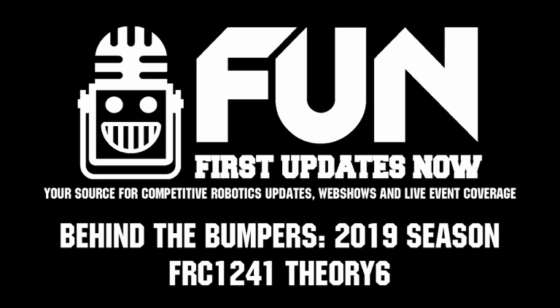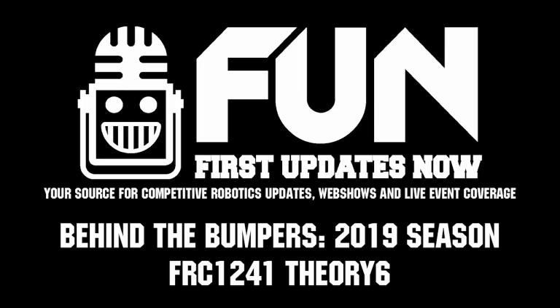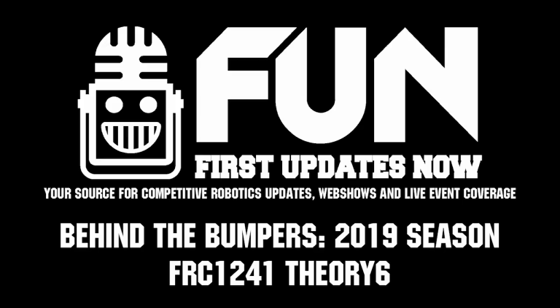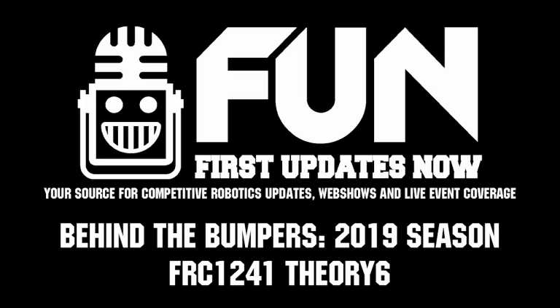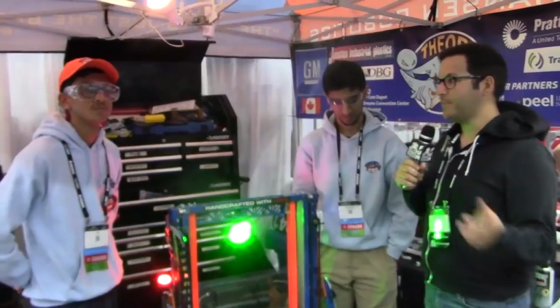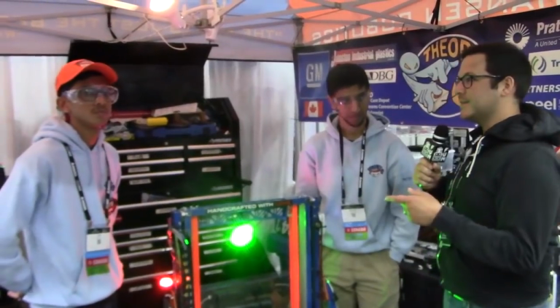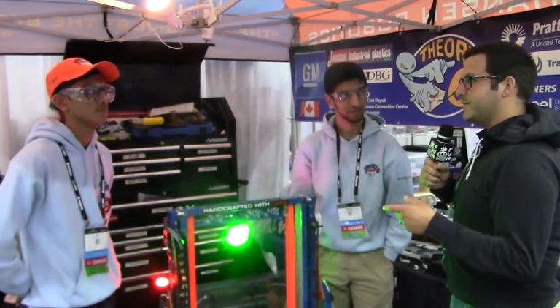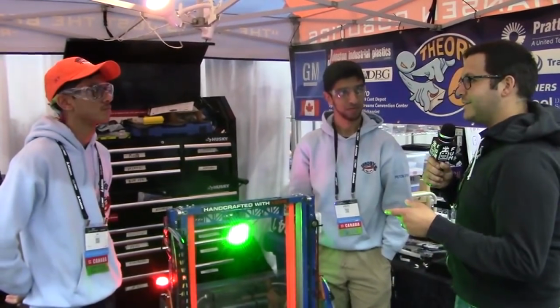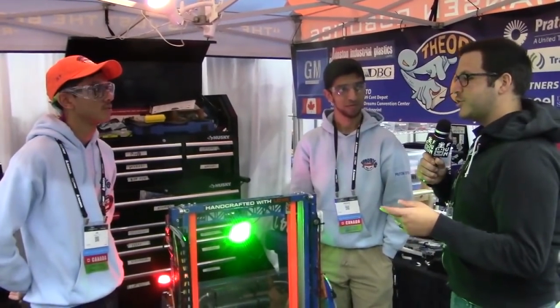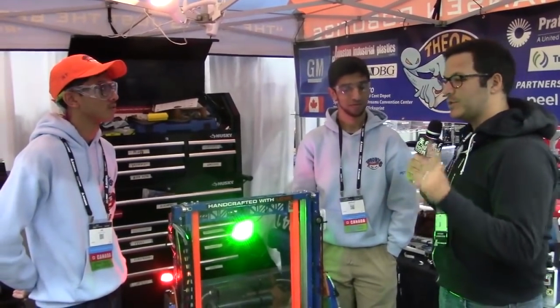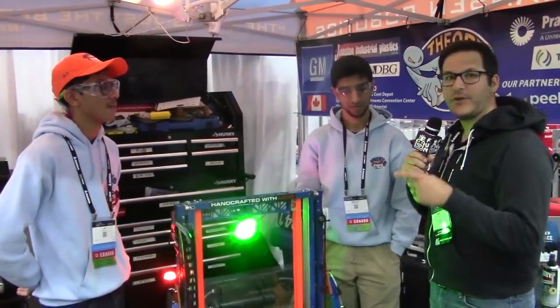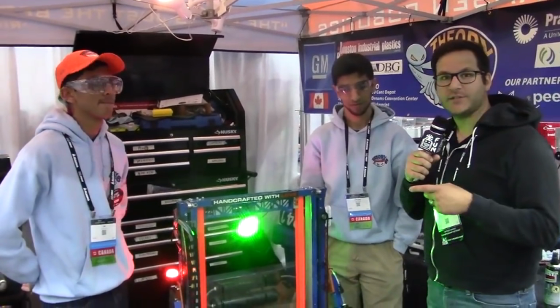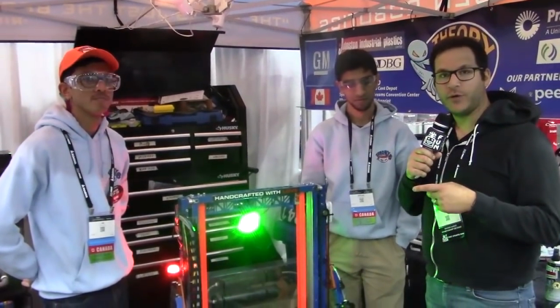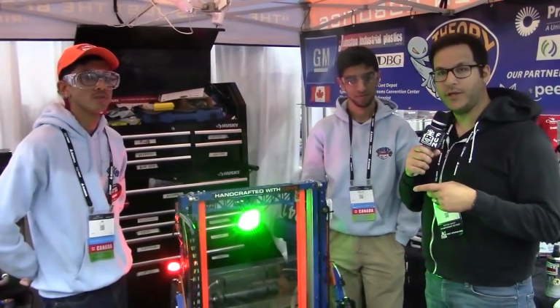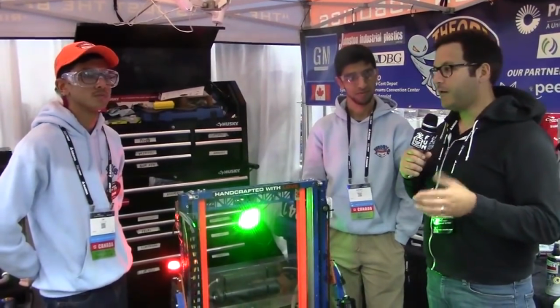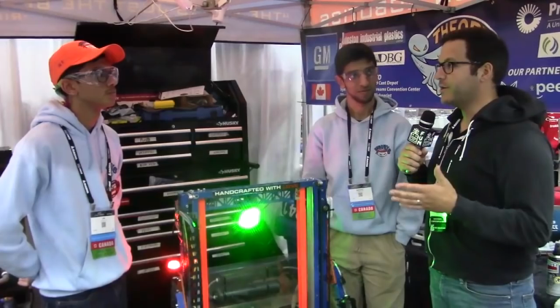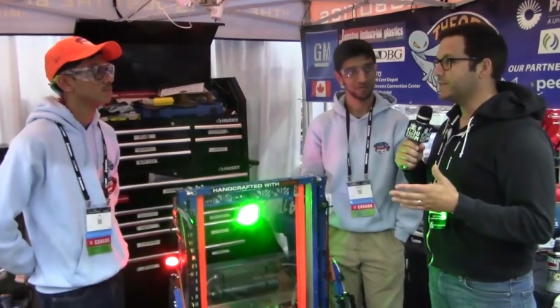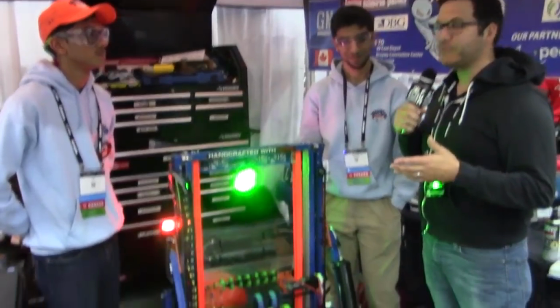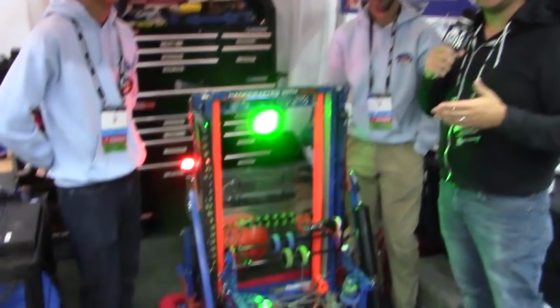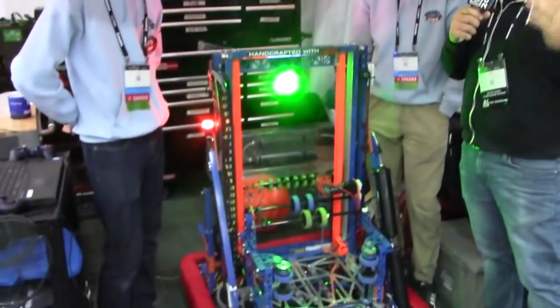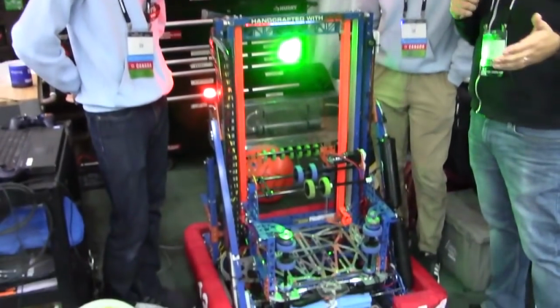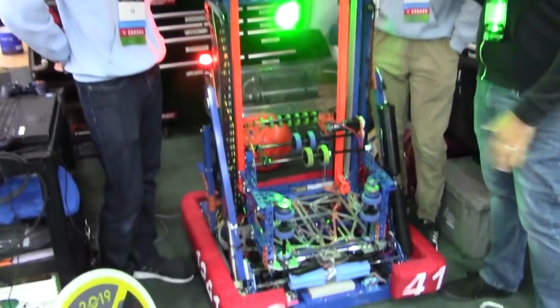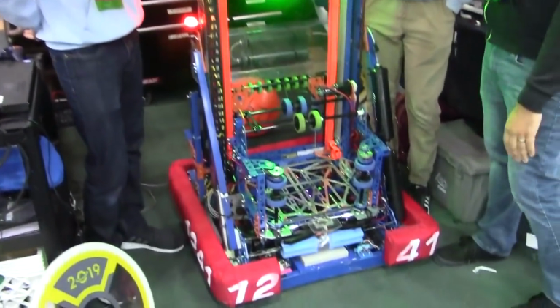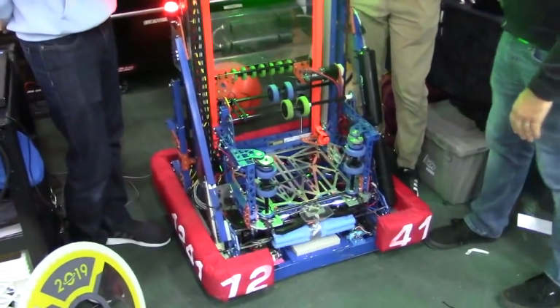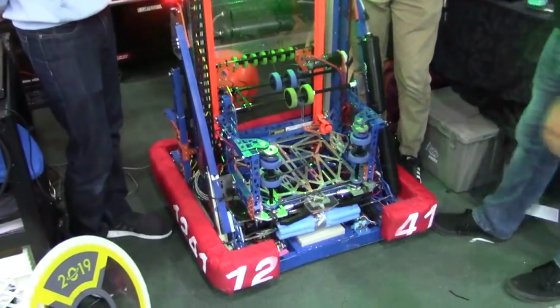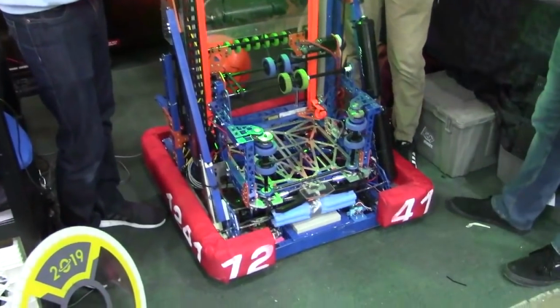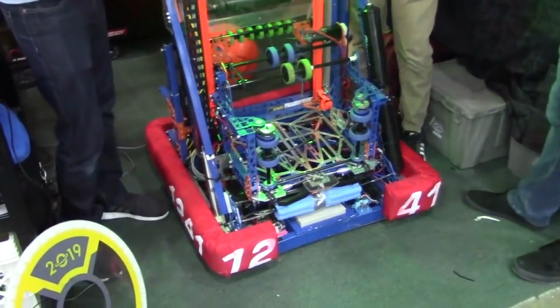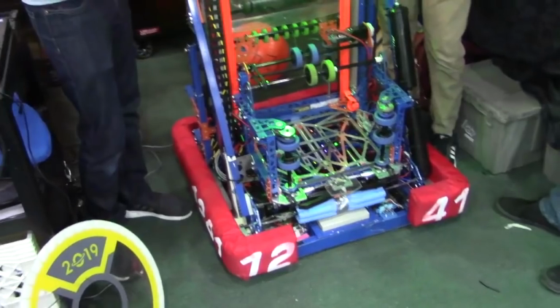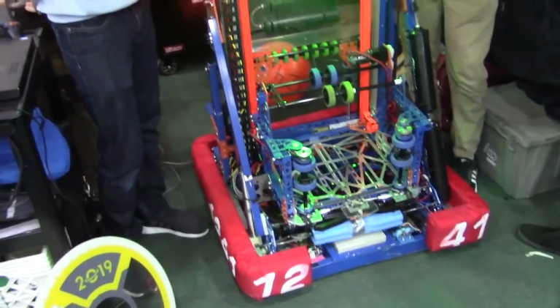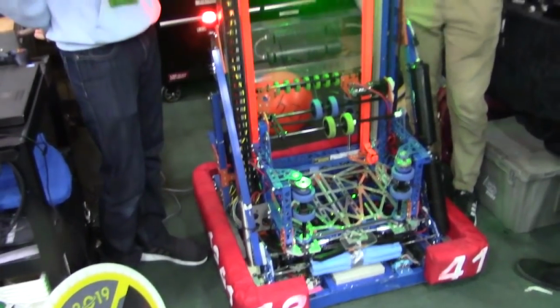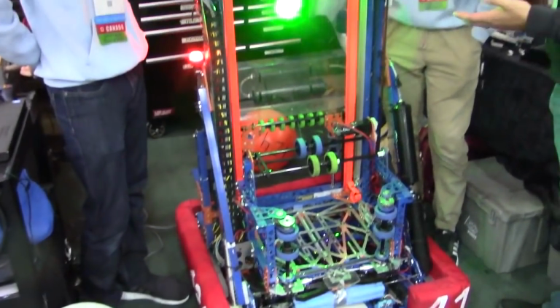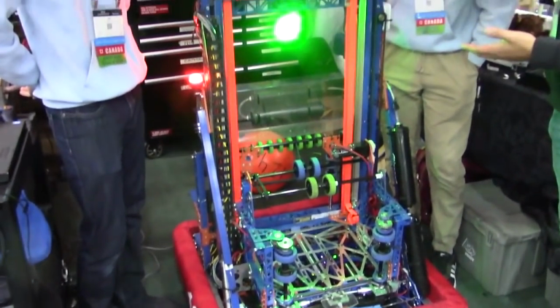Hey, this is Mike with First Updates Now. We're here in the pits on the Curie Division at the Detroit Championship with 3612/41, fresh off their Ontario Provincial Championship win a couple weekends ago. We're here with Jay and Angad, and we're going to talk about a couple different things on your robot here.